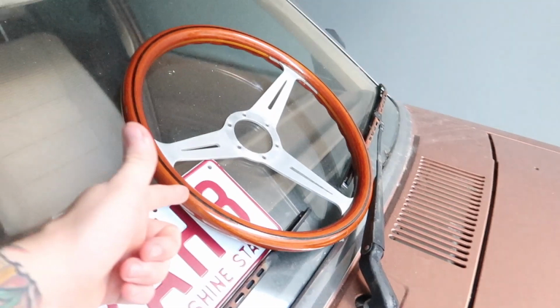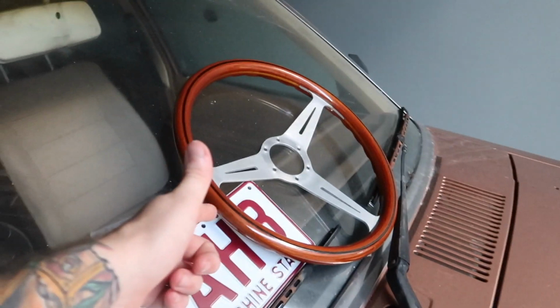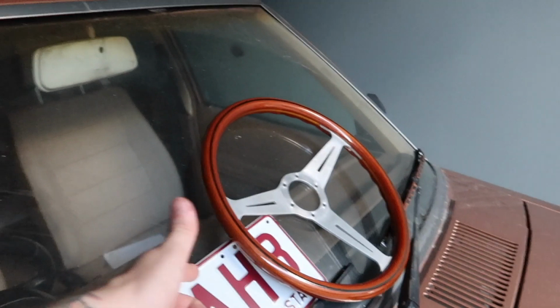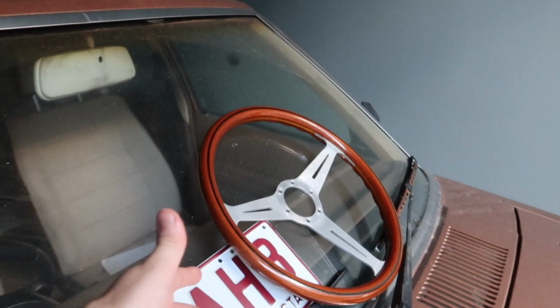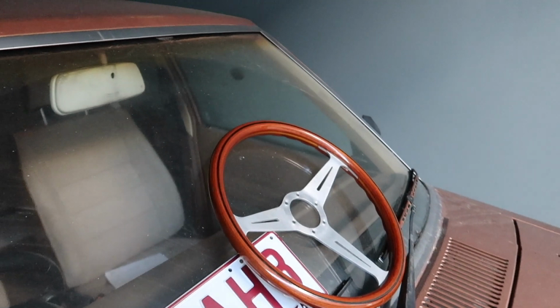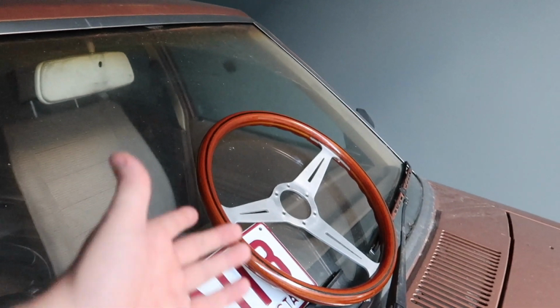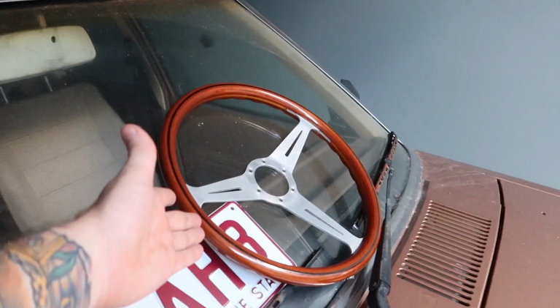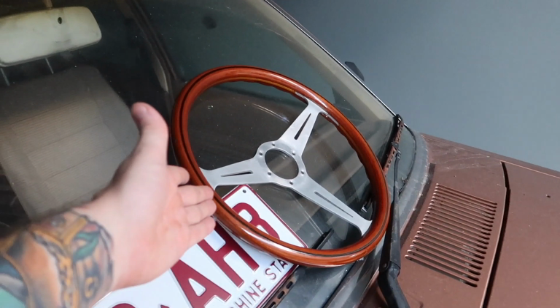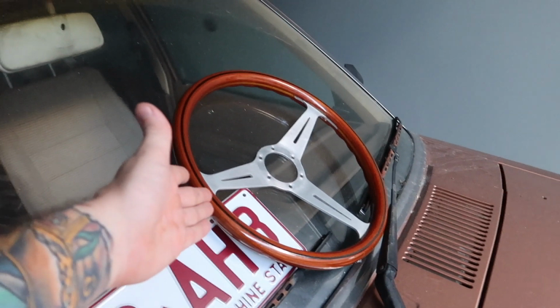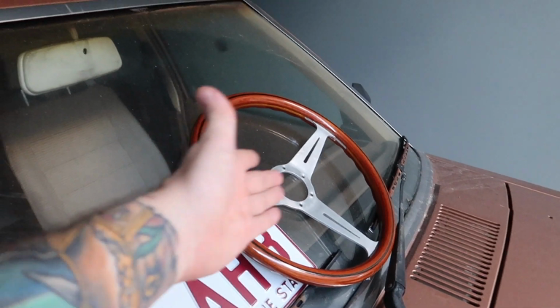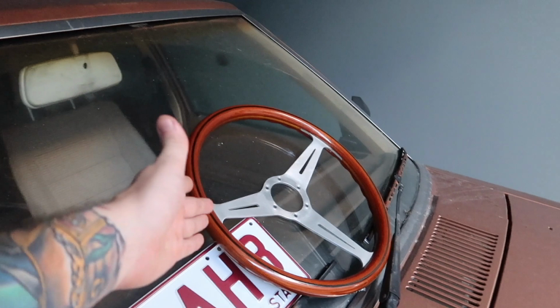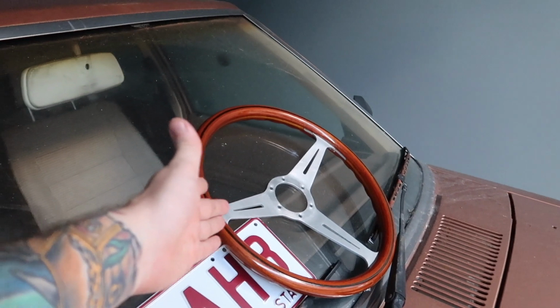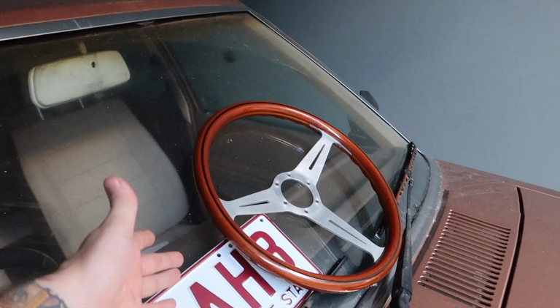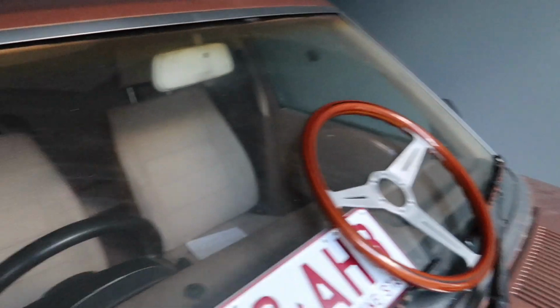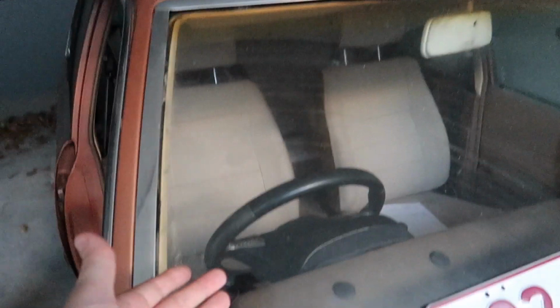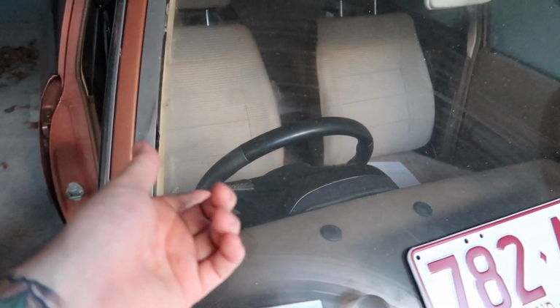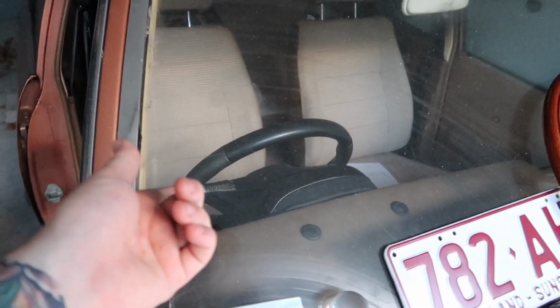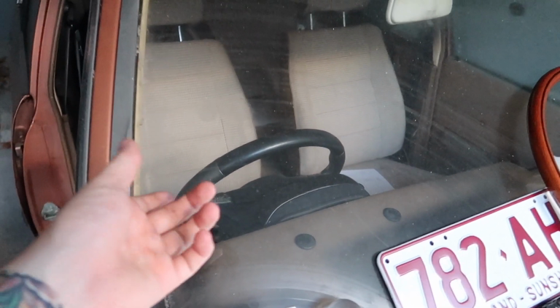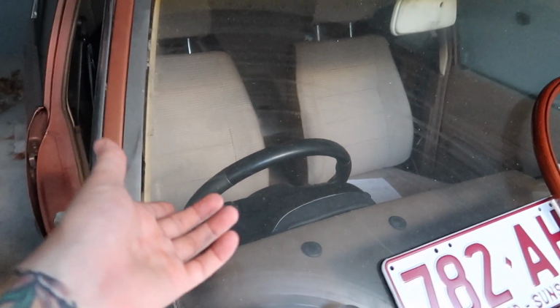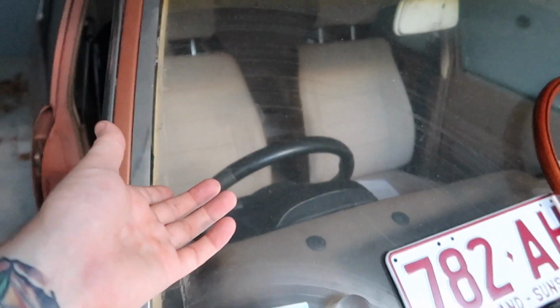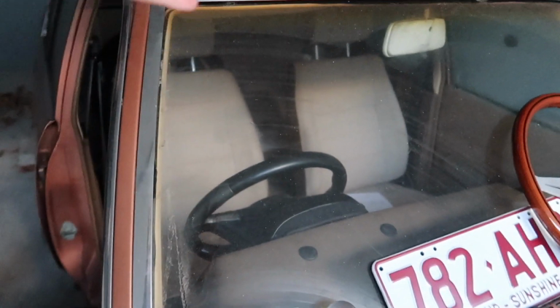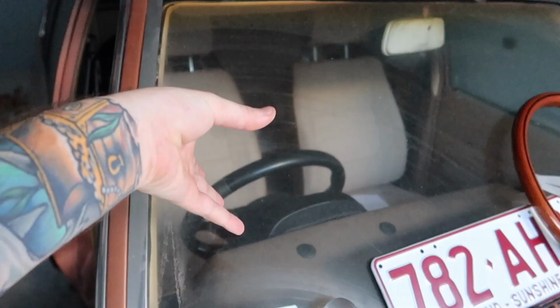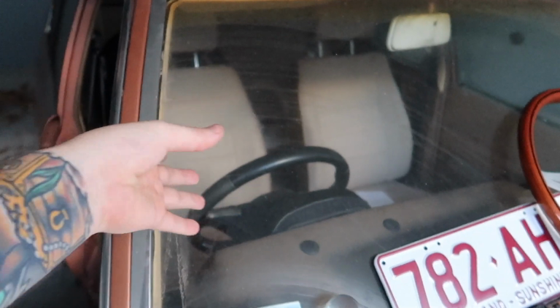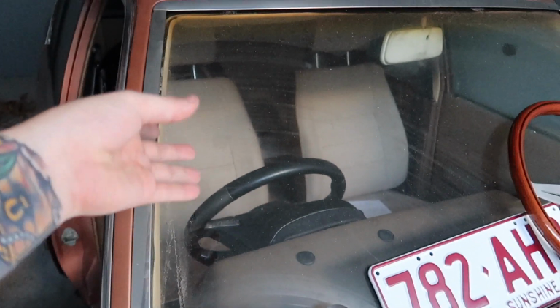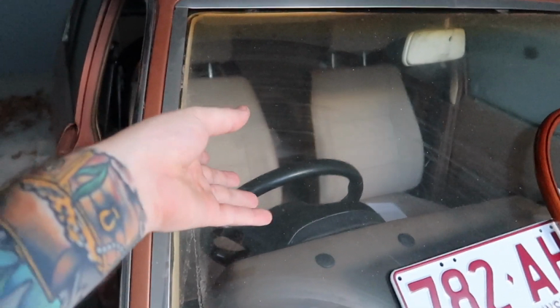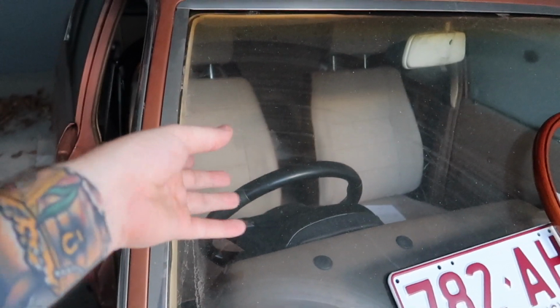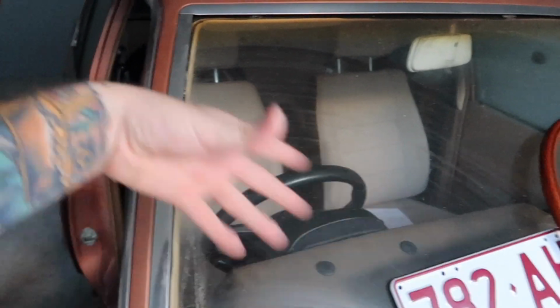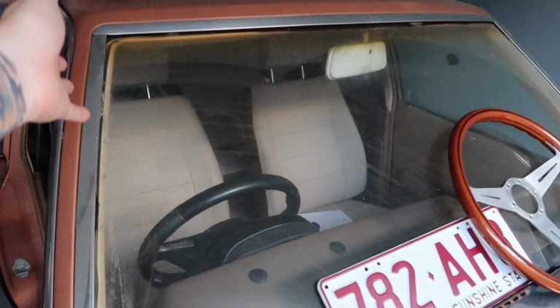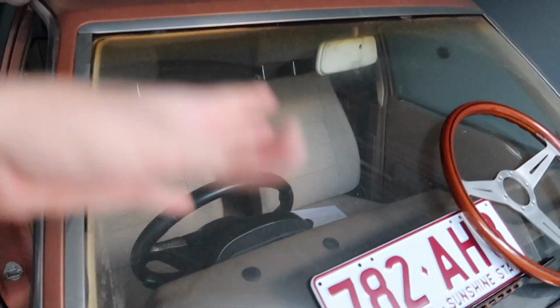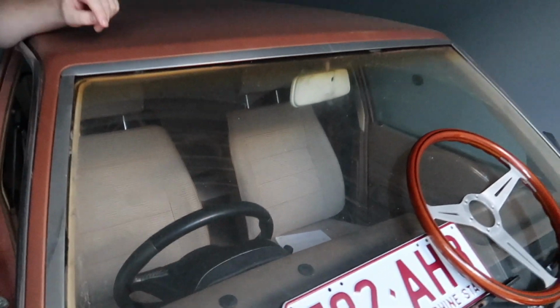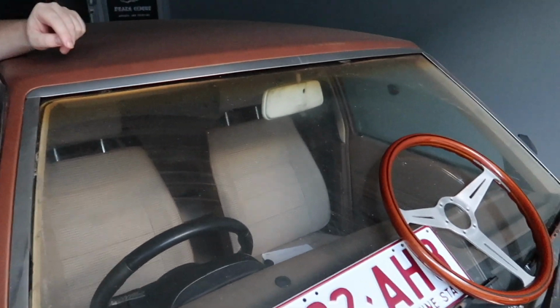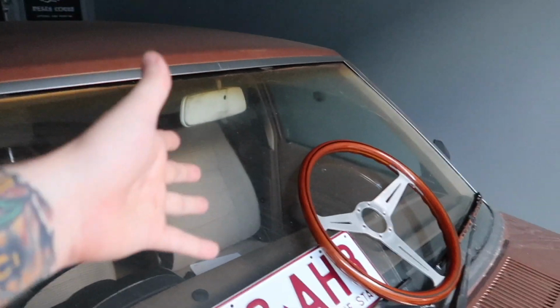I don't have a boss kit so I can't put that in today, but next video of this car it'll be in there because I need to order a boss kit. I think I have a Corolla one but I'm pretty sure they're different to the Altezza one, so I'm just going to order an Altezza one or an IS200 one - then it matches and I don't have to worry about it and it should all work.